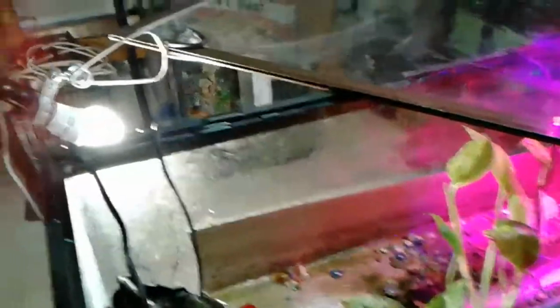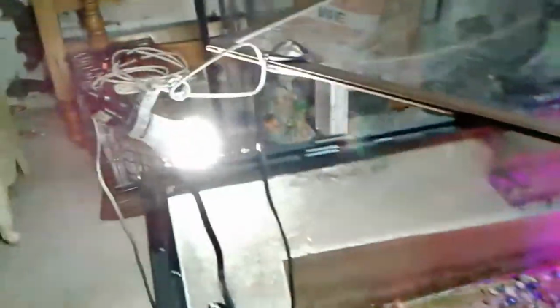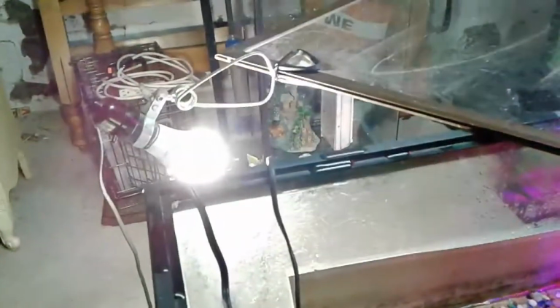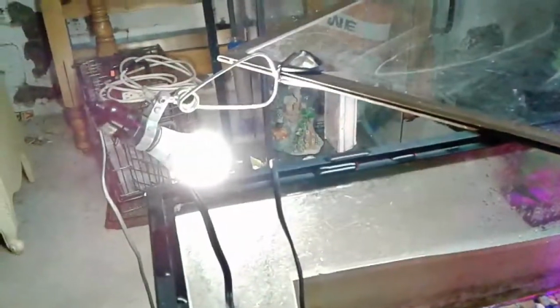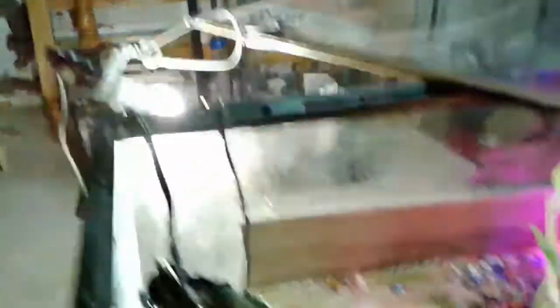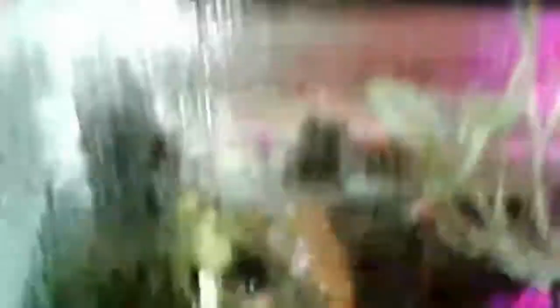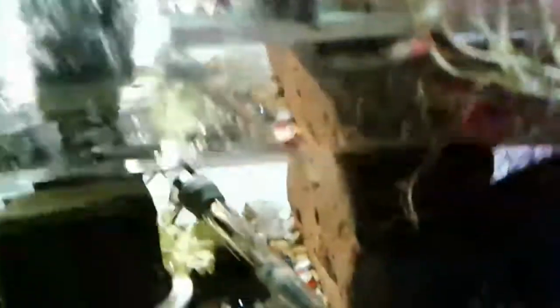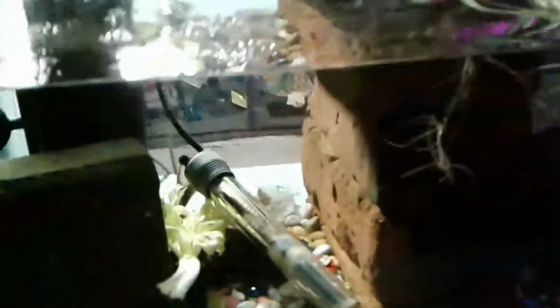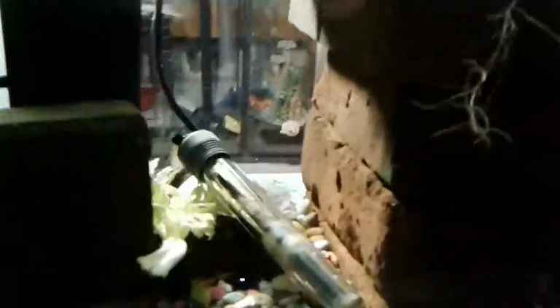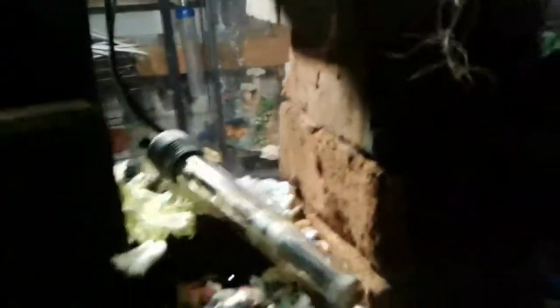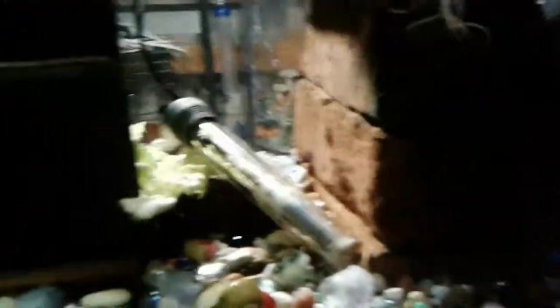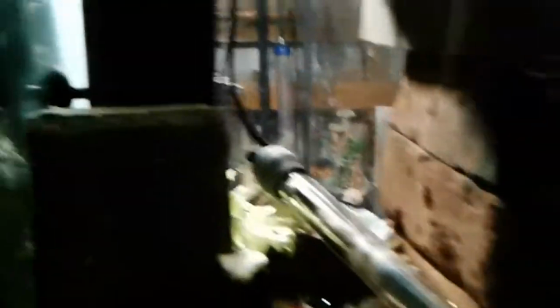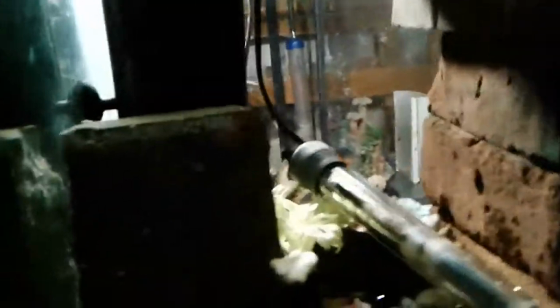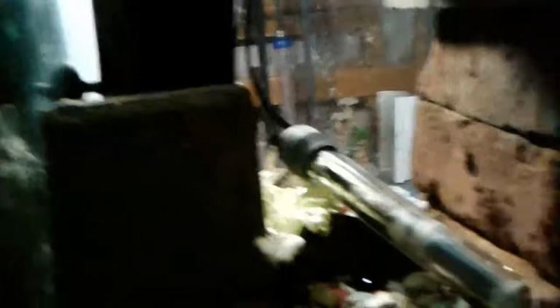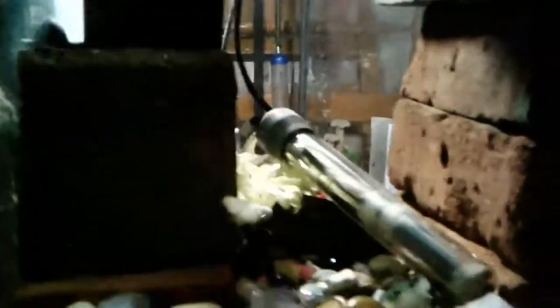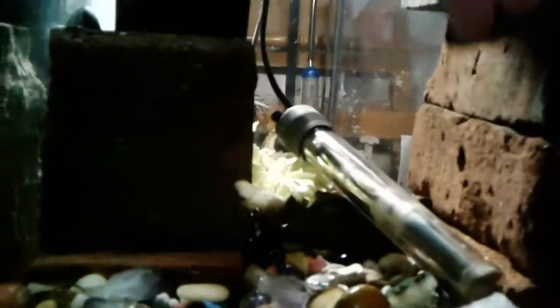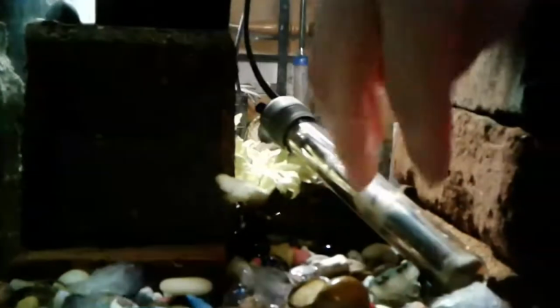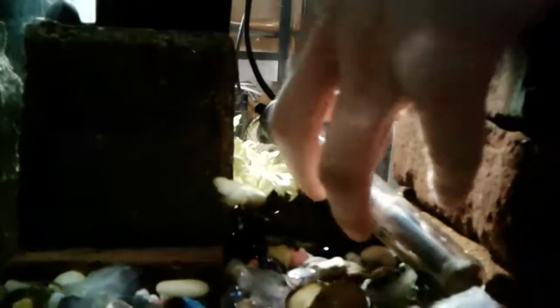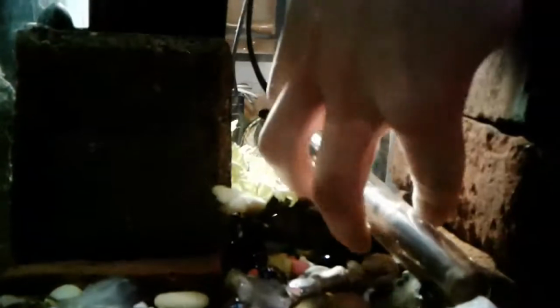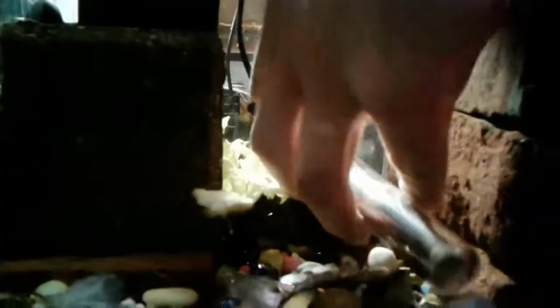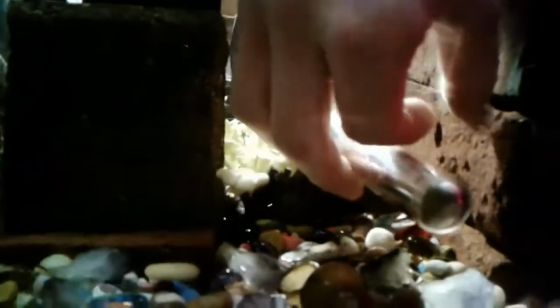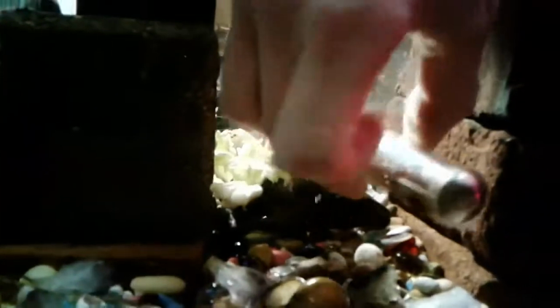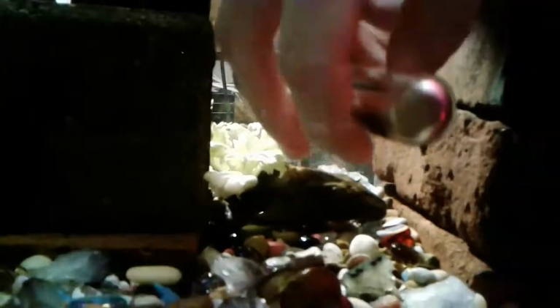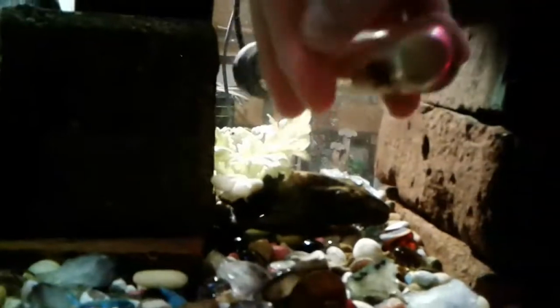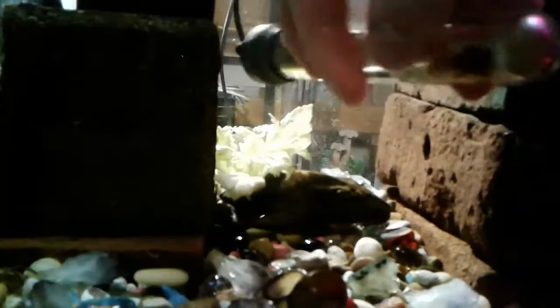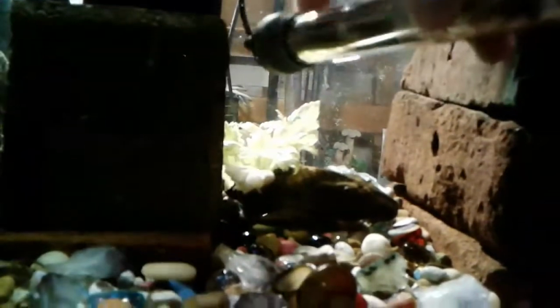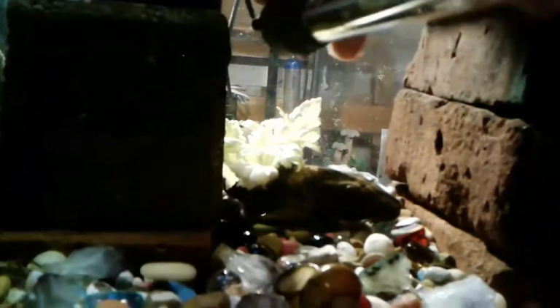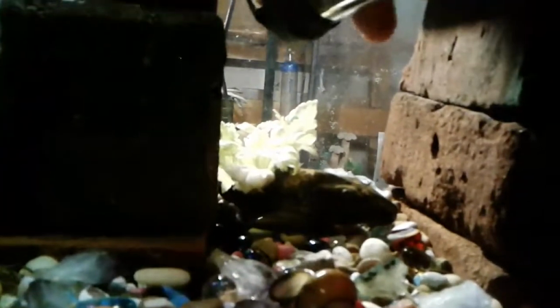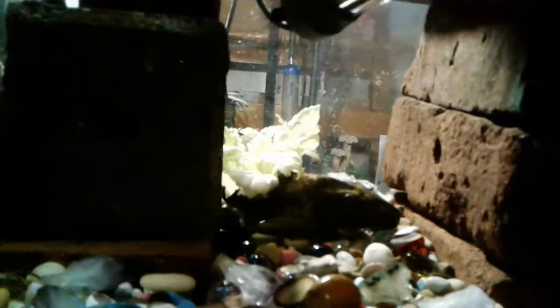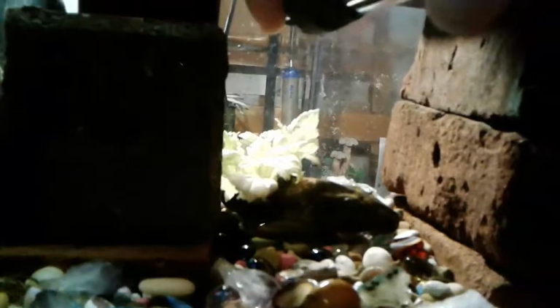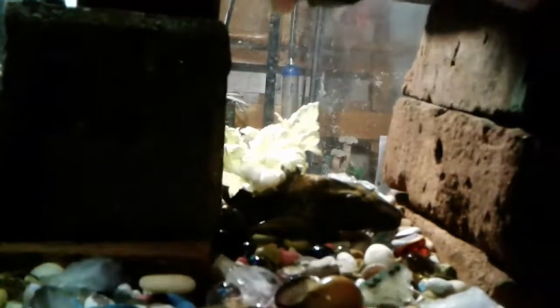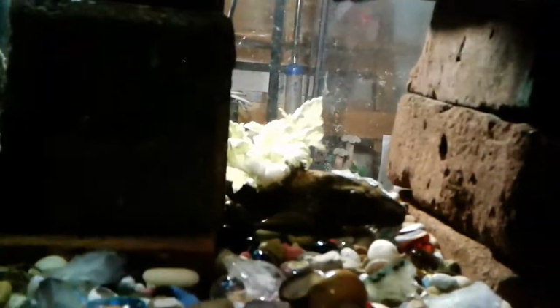I just set up a light so you can see what I'm doing. I just unplugged the water heater so it doesn't crack if I lift it above the water.